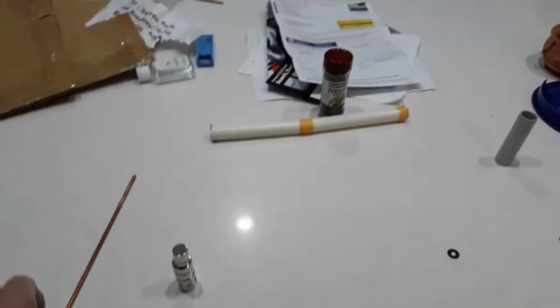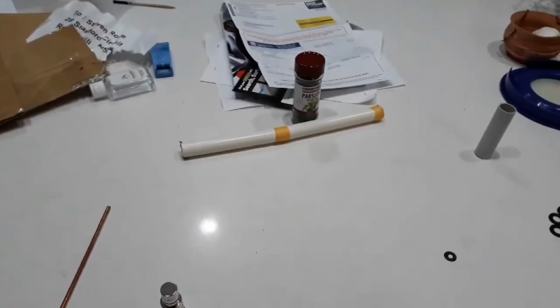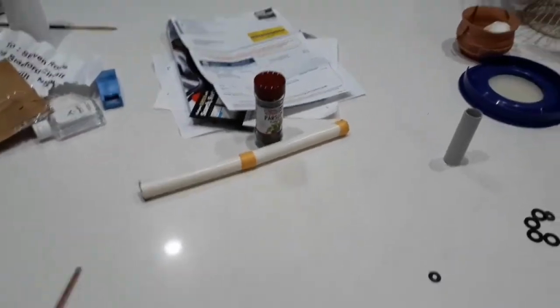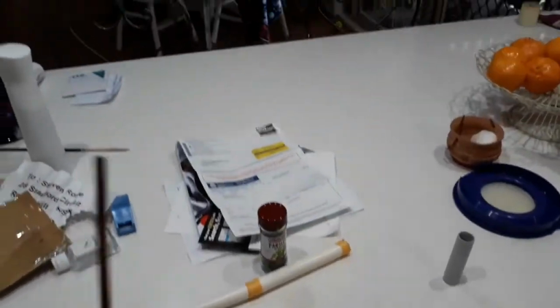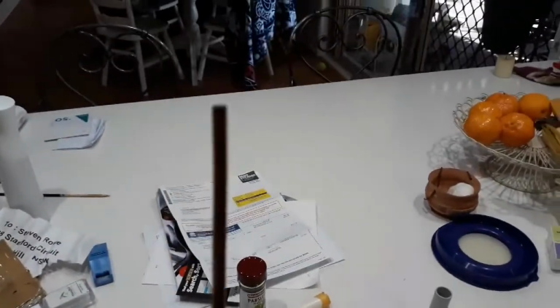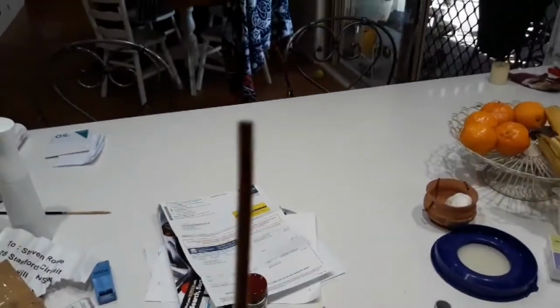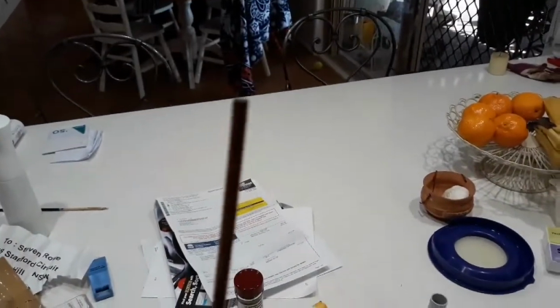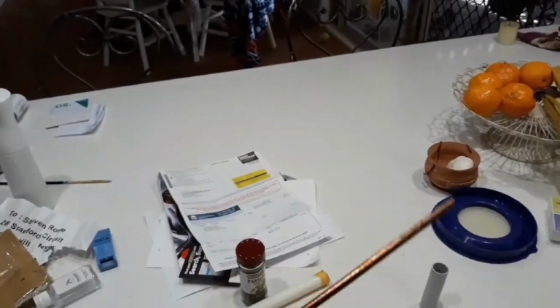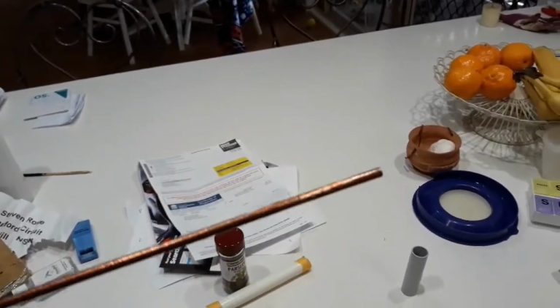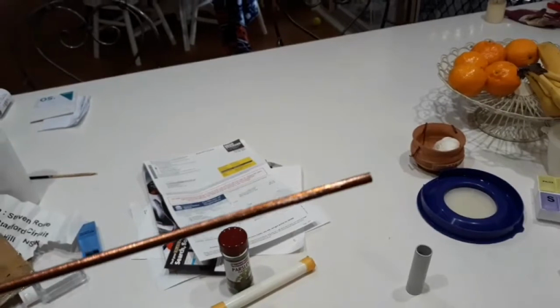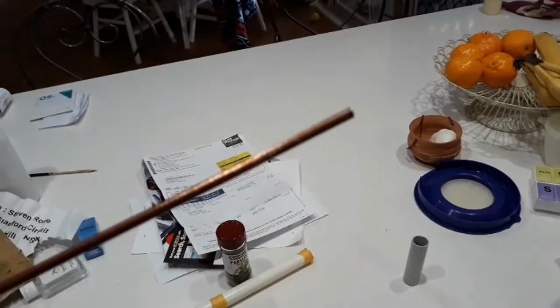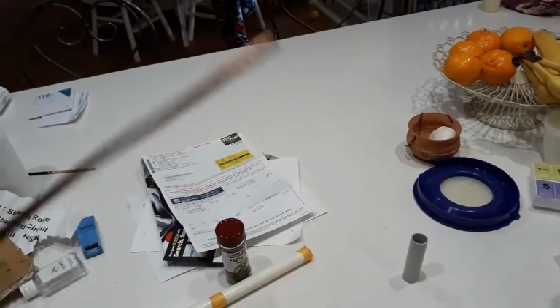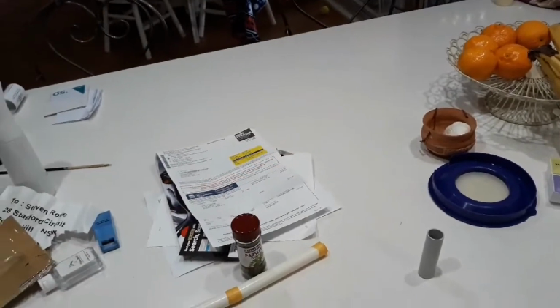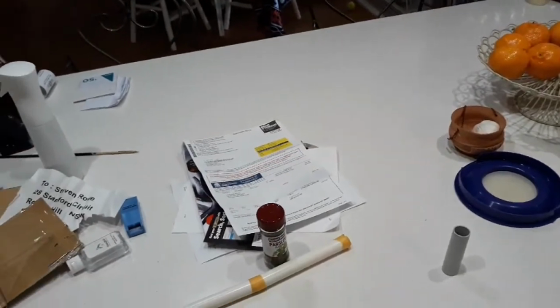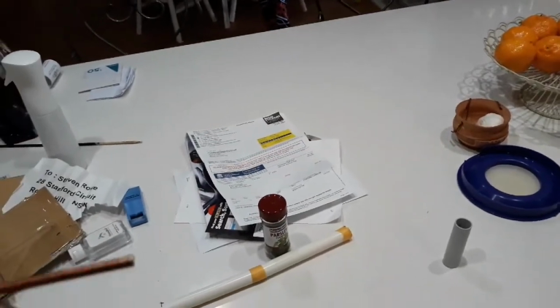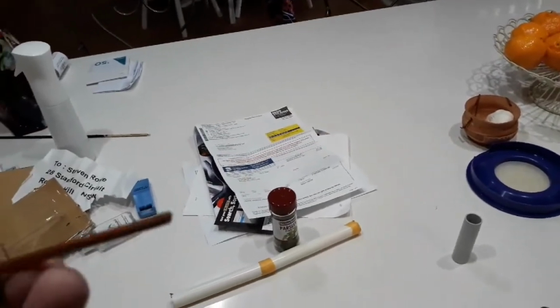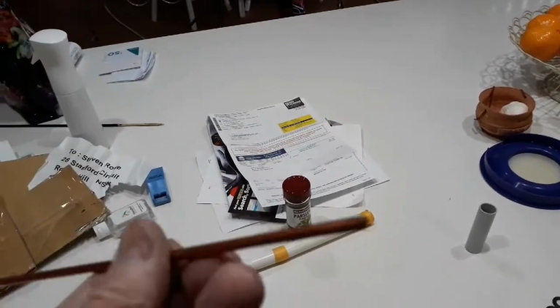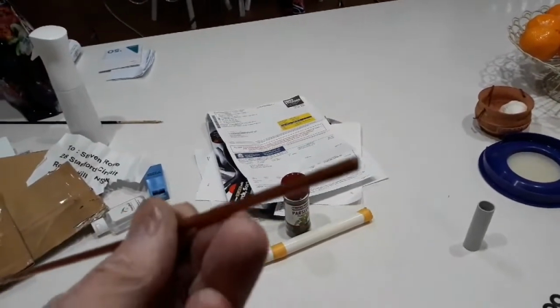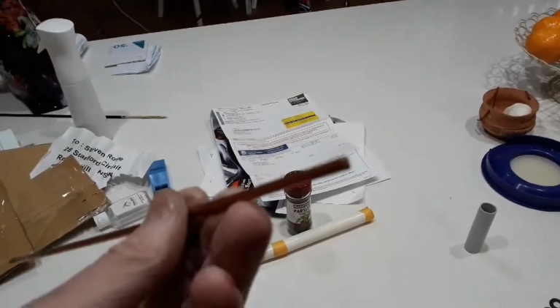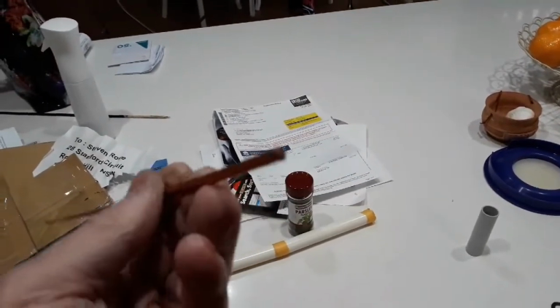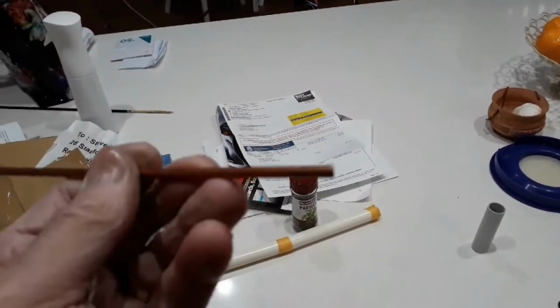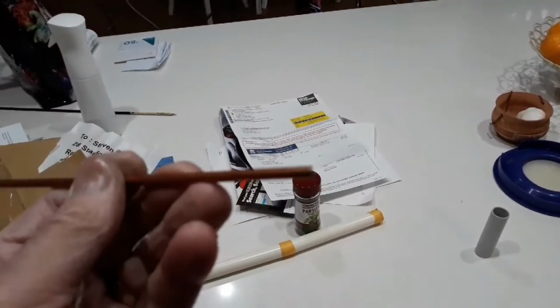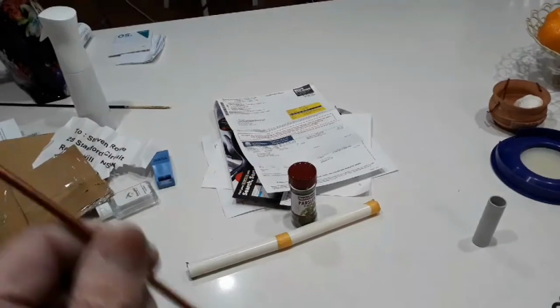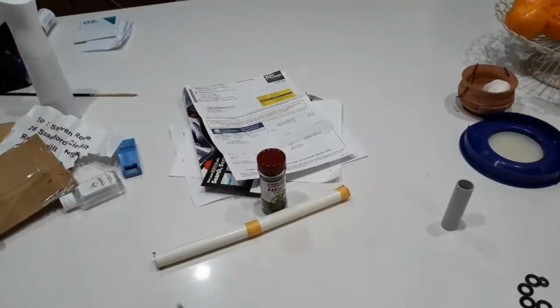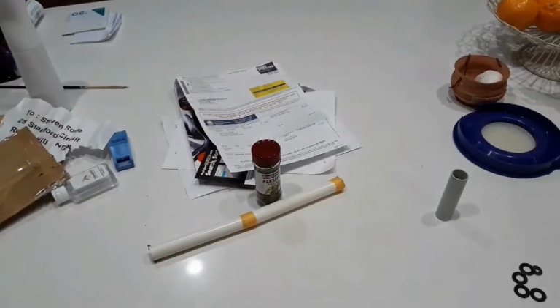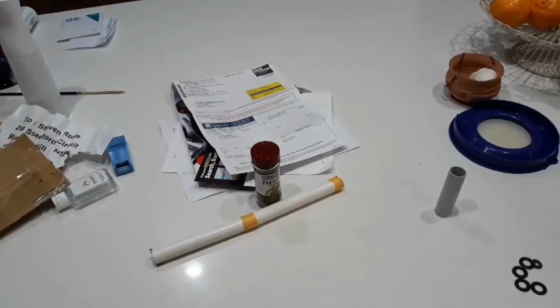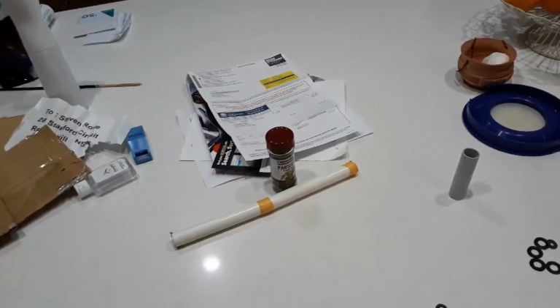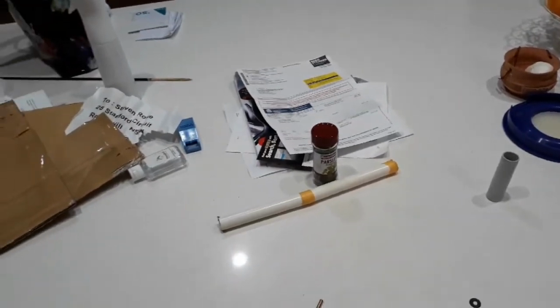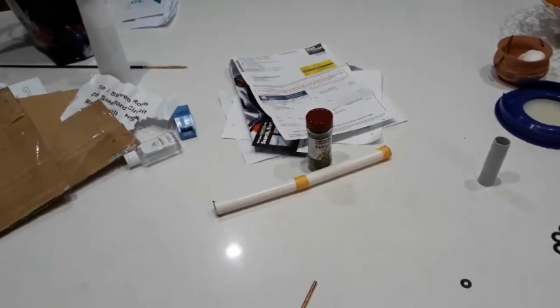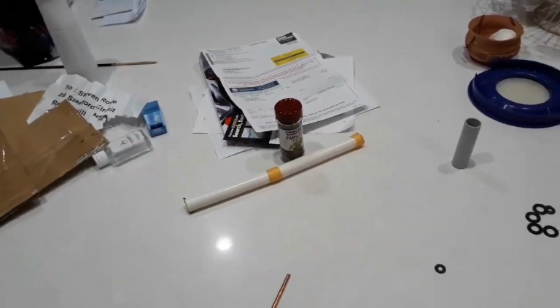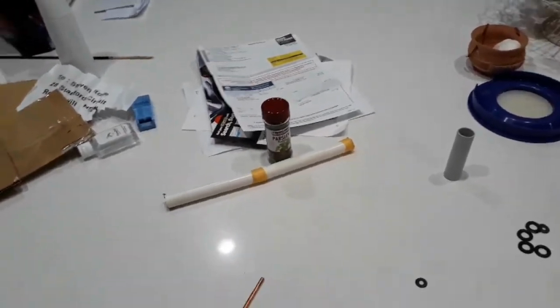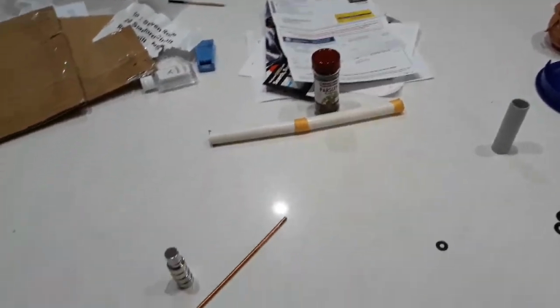And it's a copper rod — well, actually it's not a copper rod. It's a carbon rod with a copper jacket on it, for want of a better word. Do you know what it is? Can you guess what I've got?